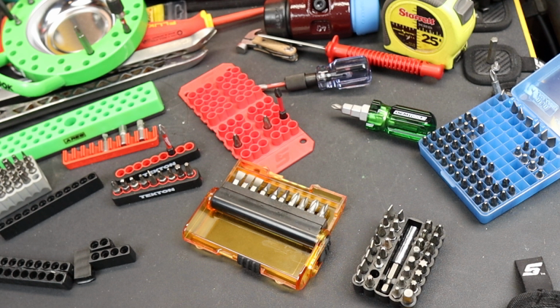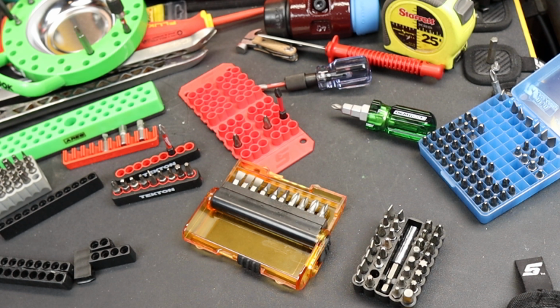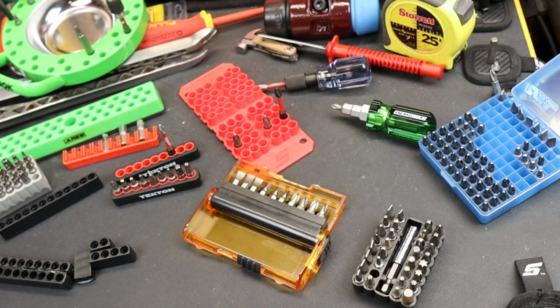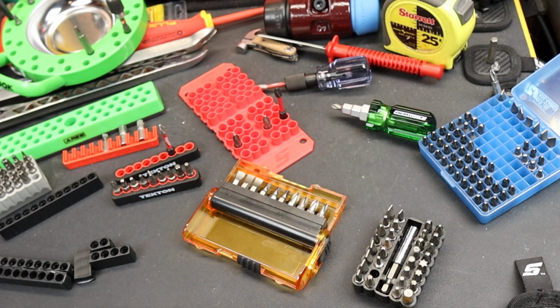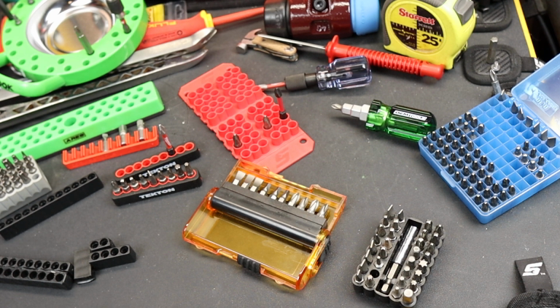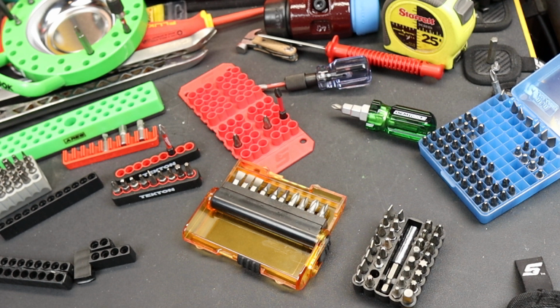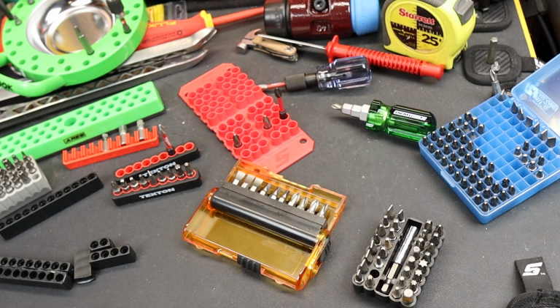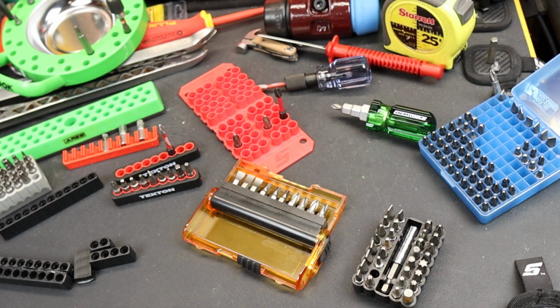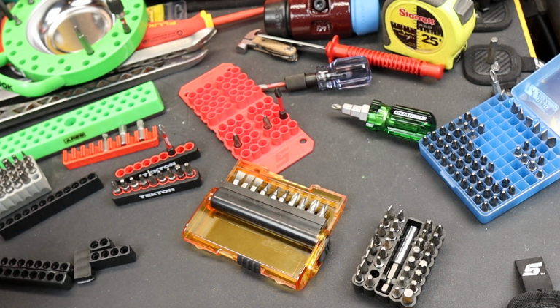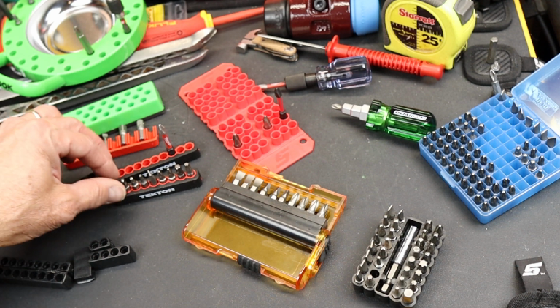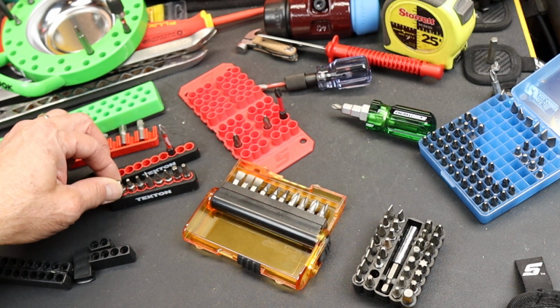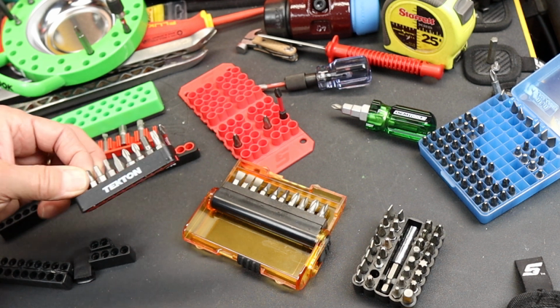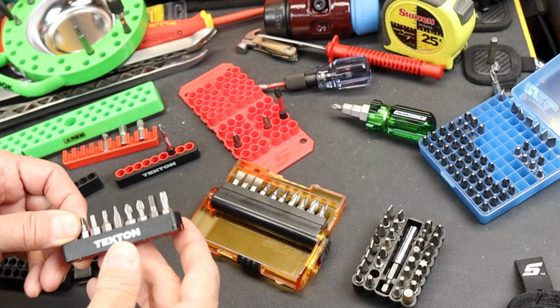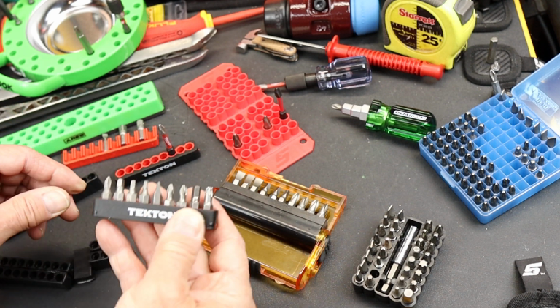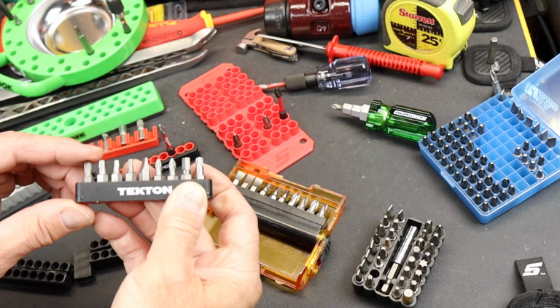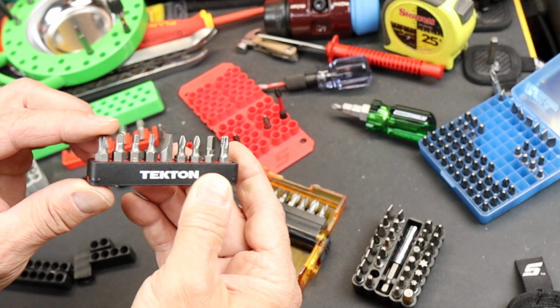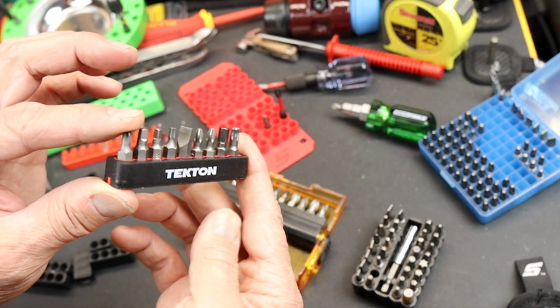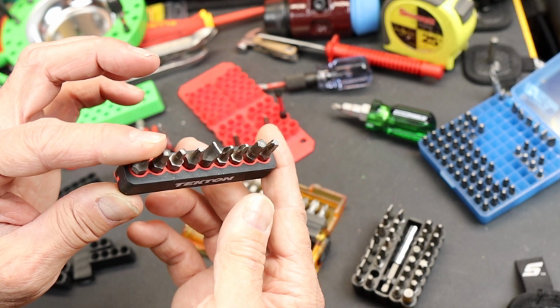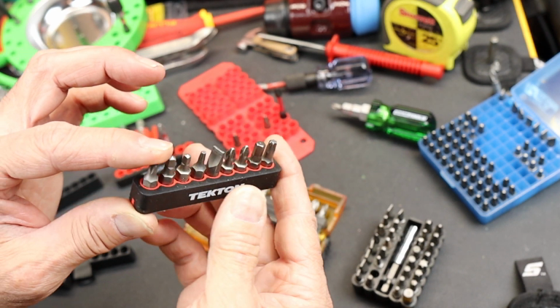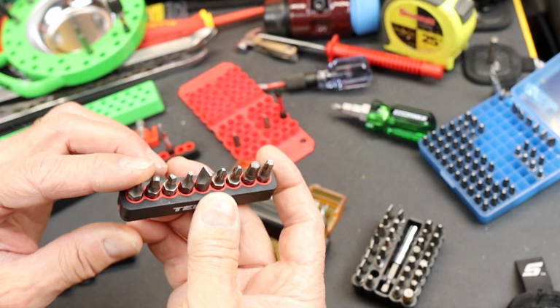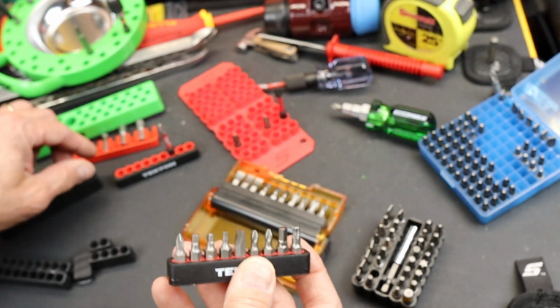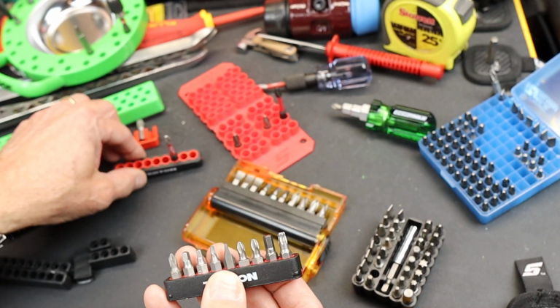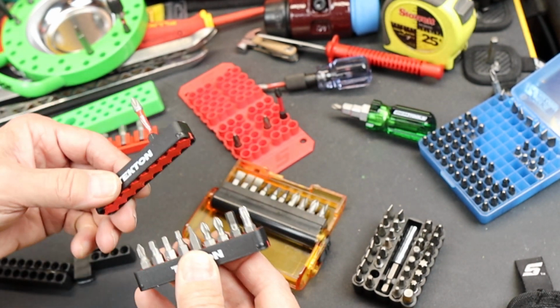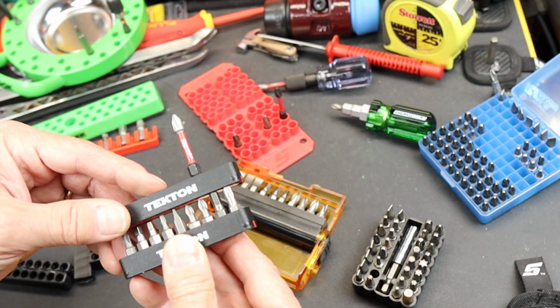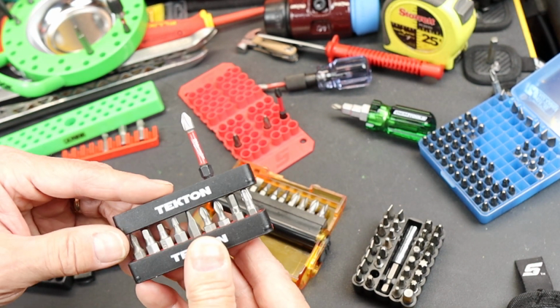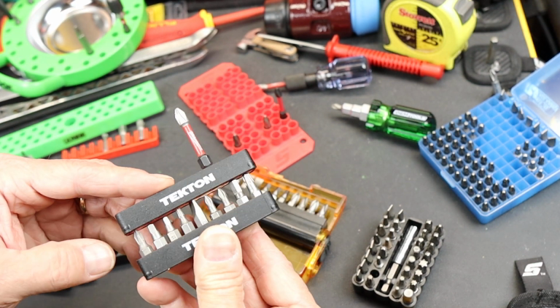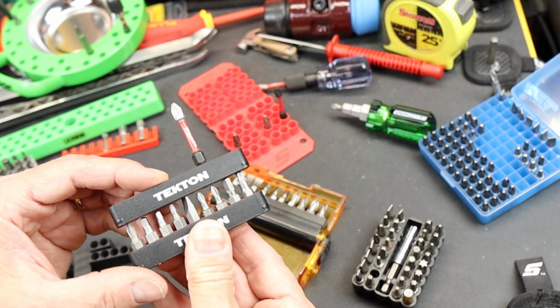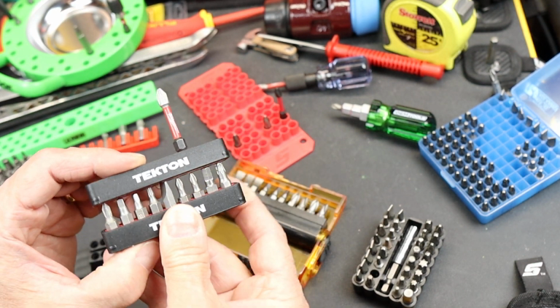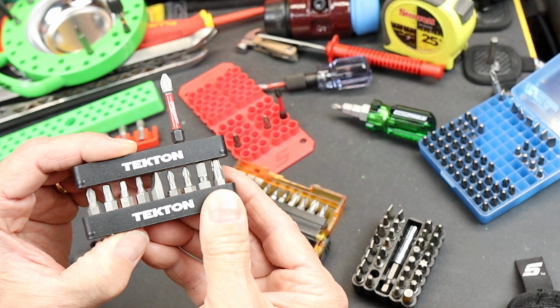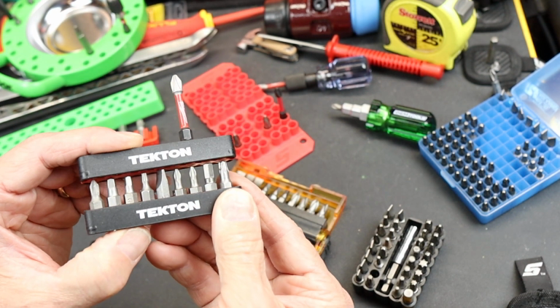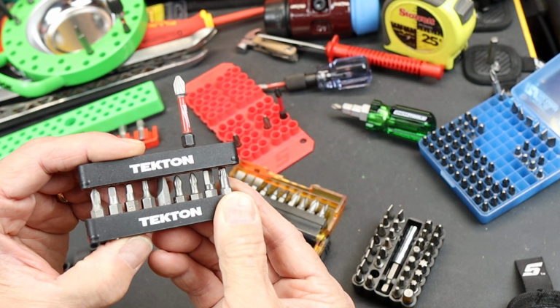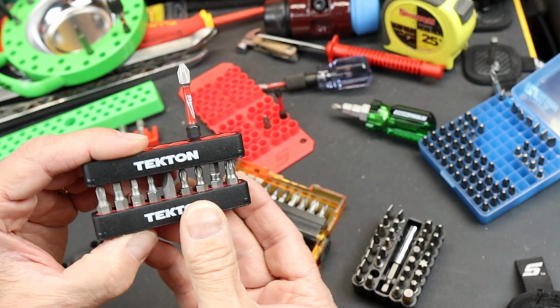Howdy folks, Doc here with Last Best Tool, and in my never-ending pursuit for bit holders, I present to you the Tekton 9-Bit Holder.